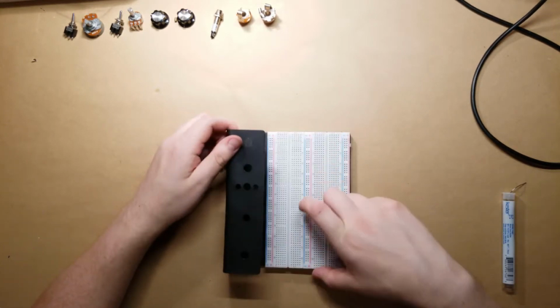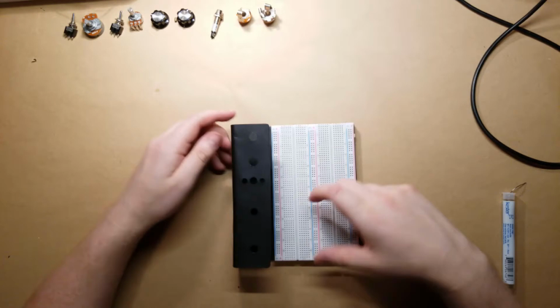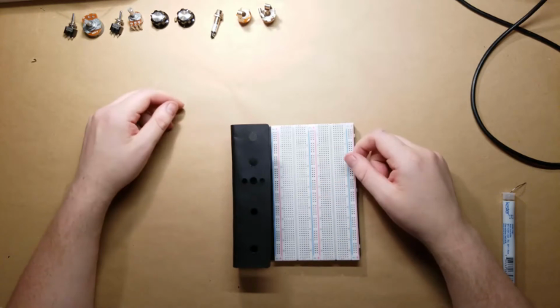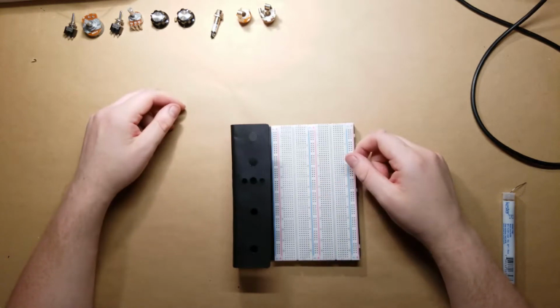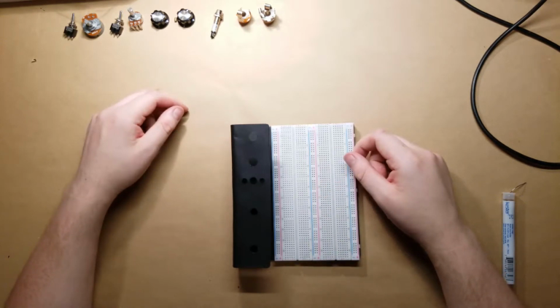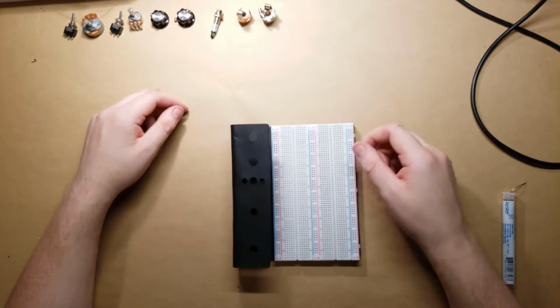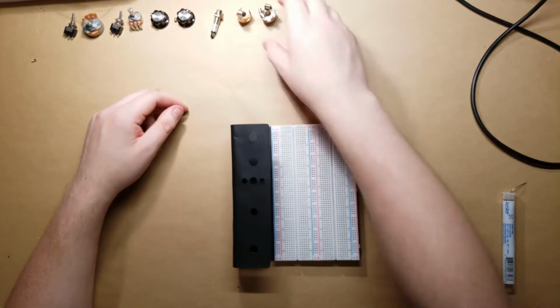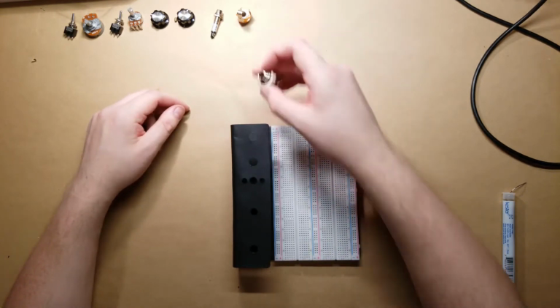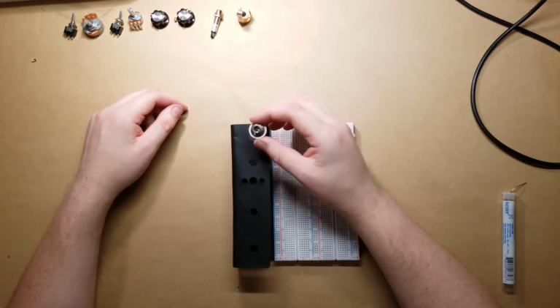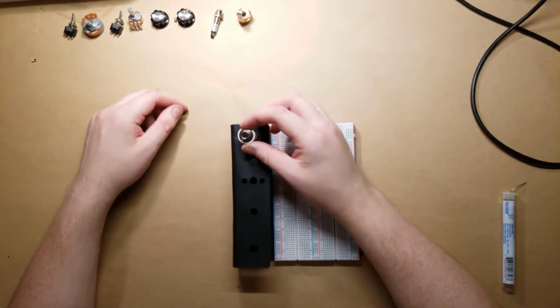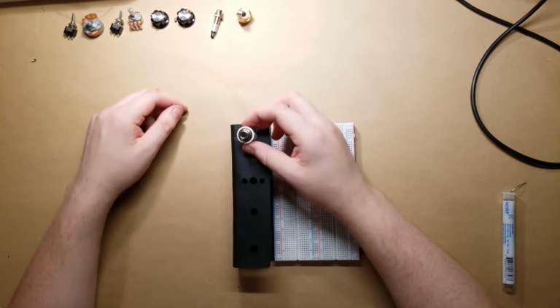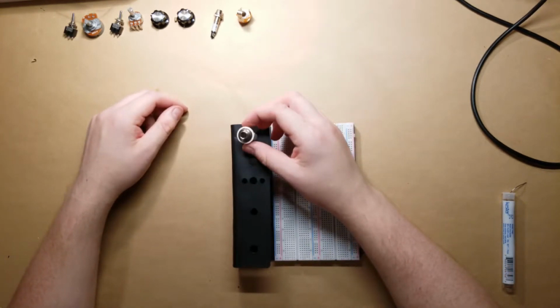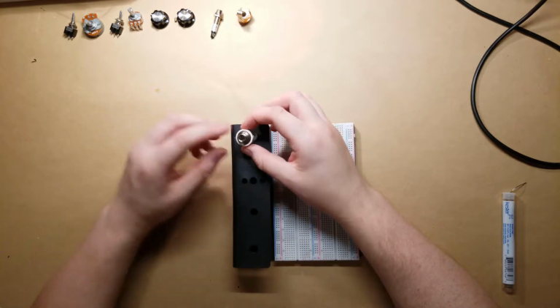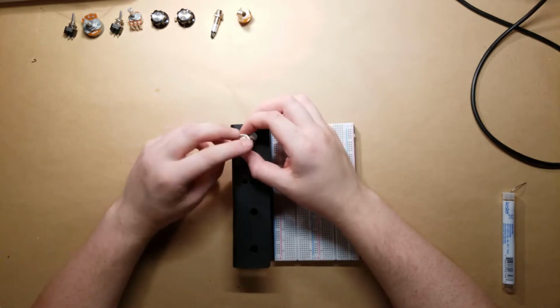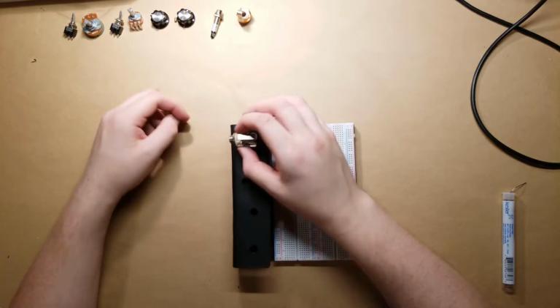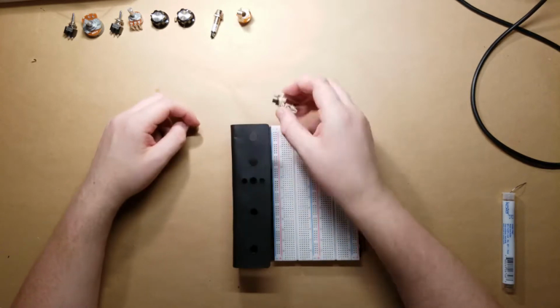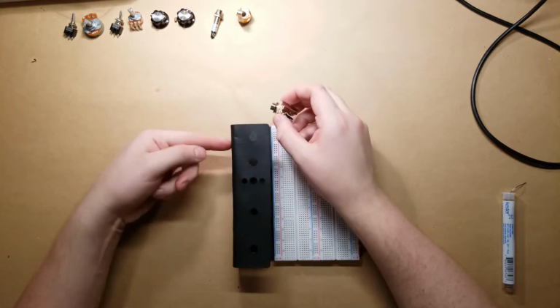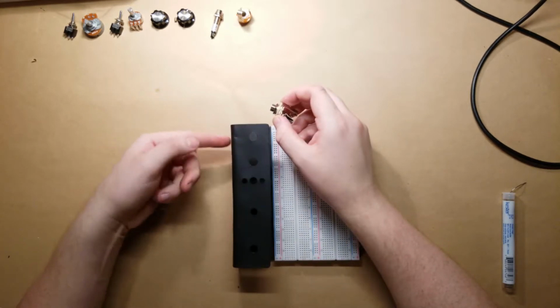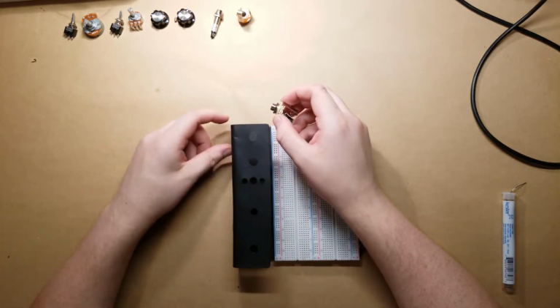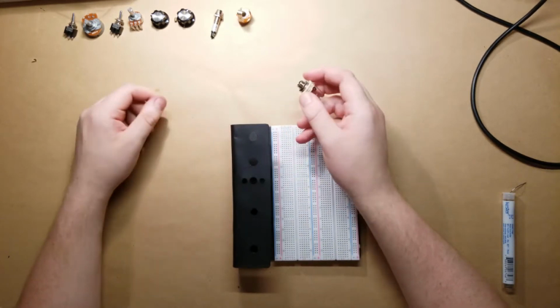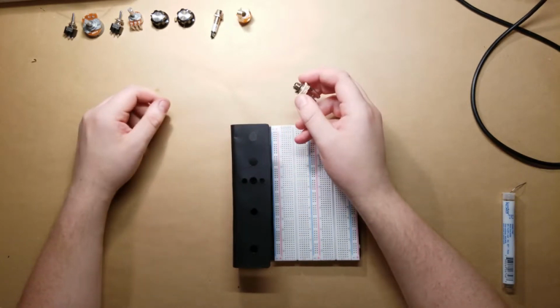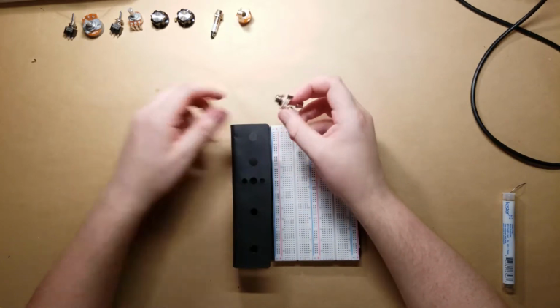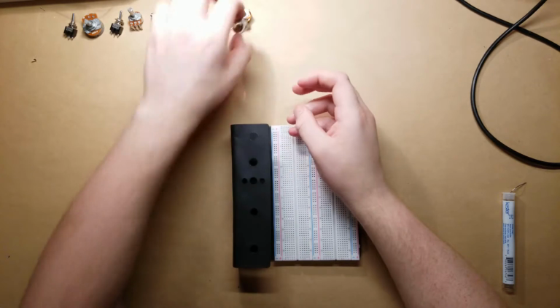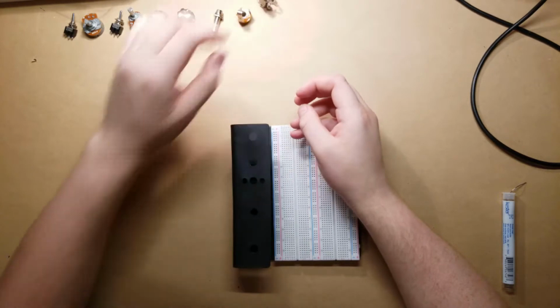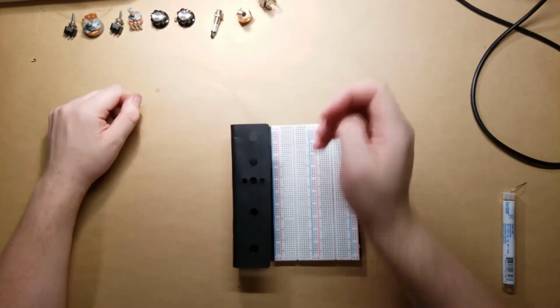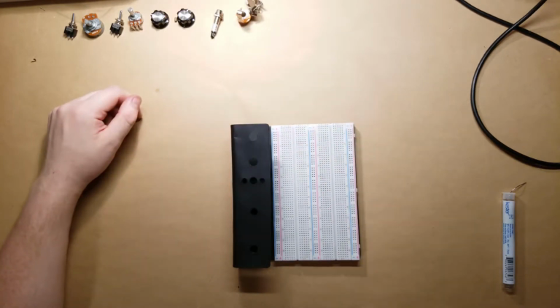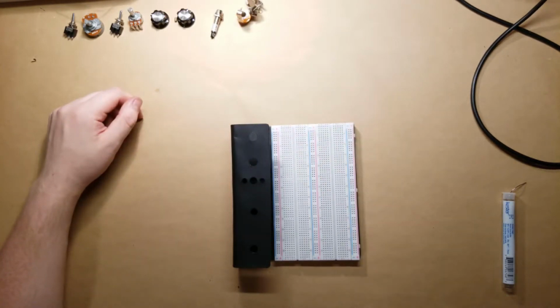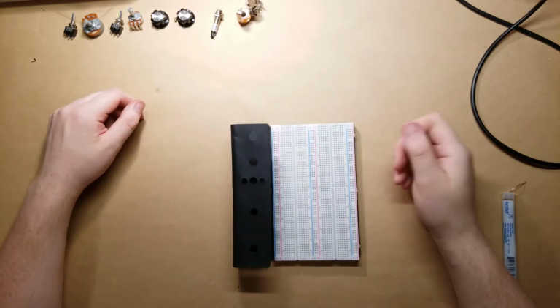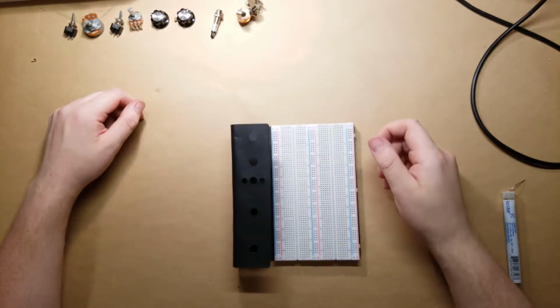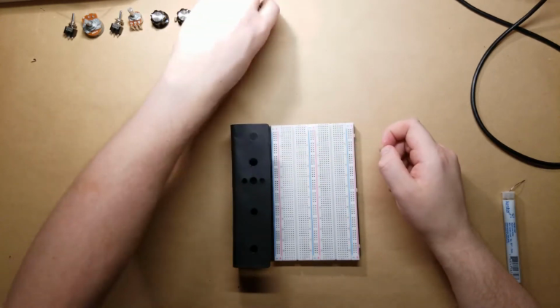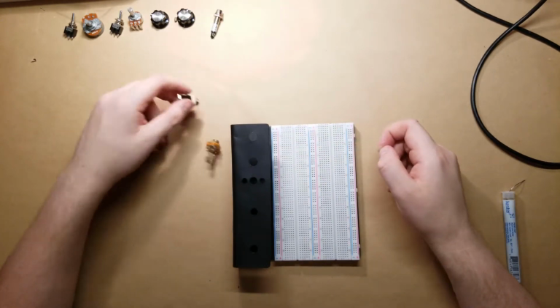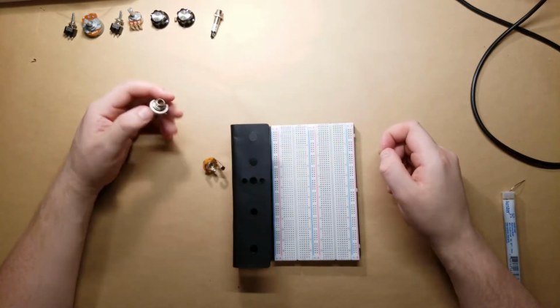Now that I think about it, it would have been just as good to have them side-mounted right here instead of having them like this, but that's okay — not that important. Let's go ahead and put the jacks on first.